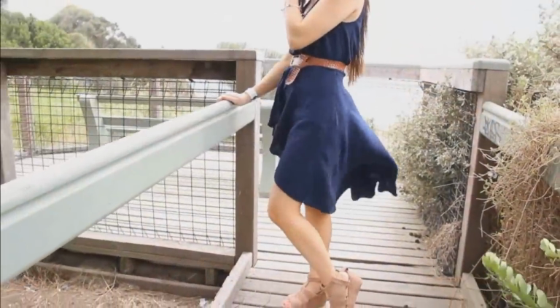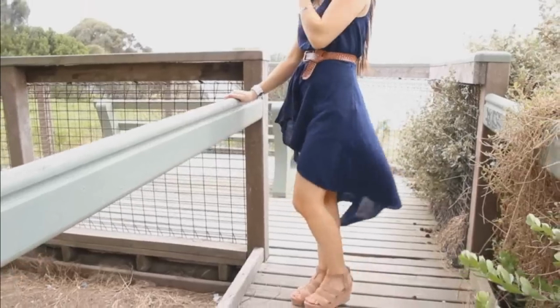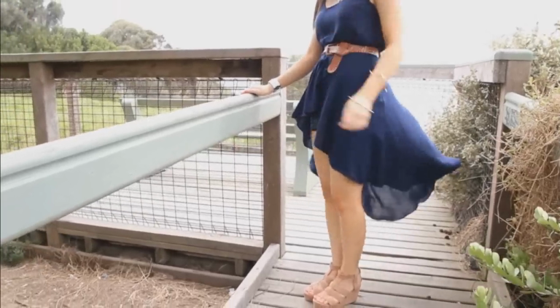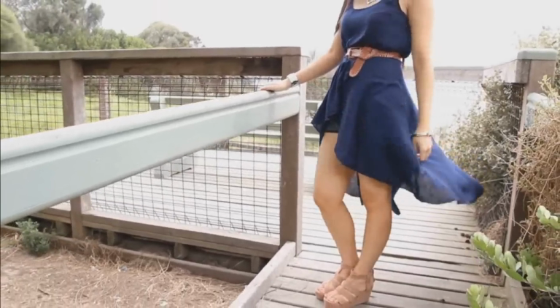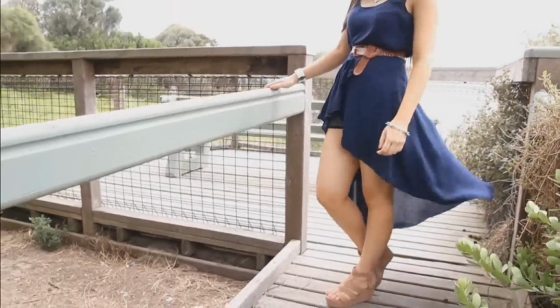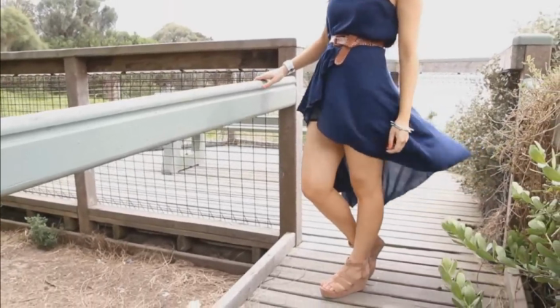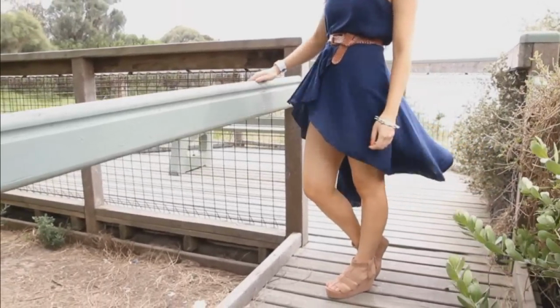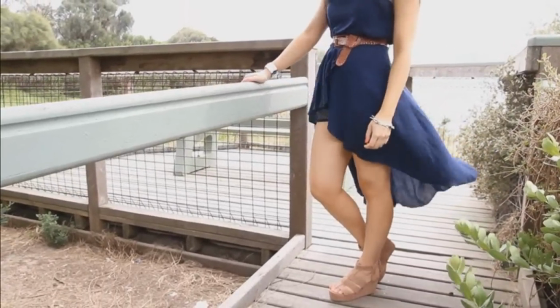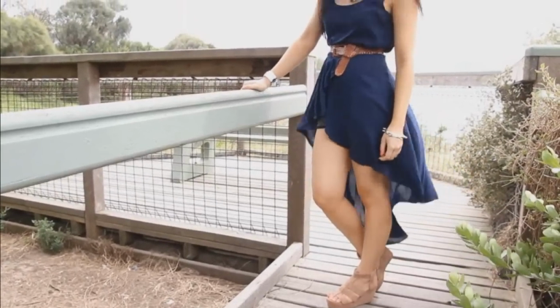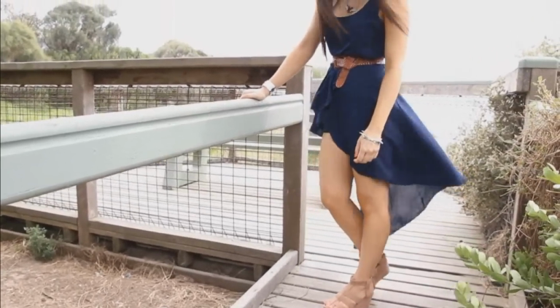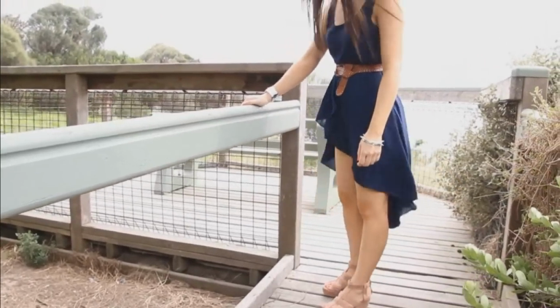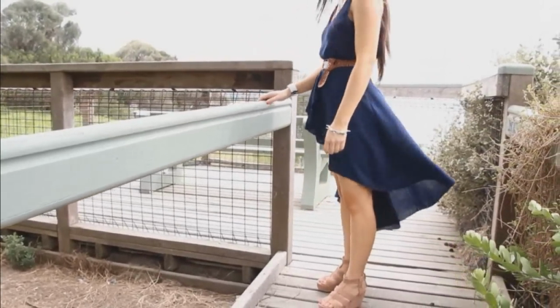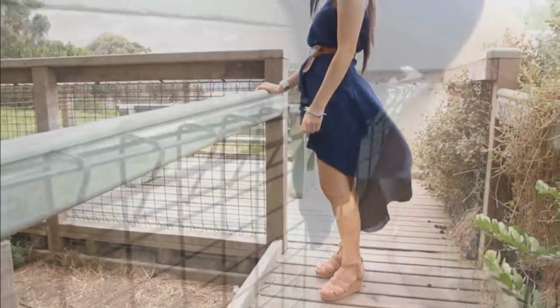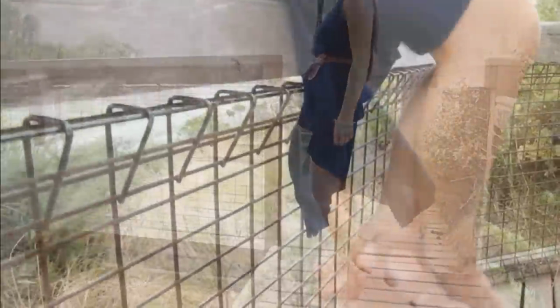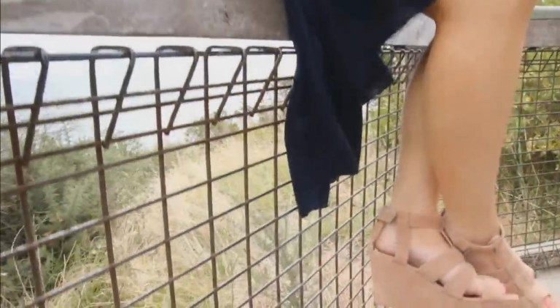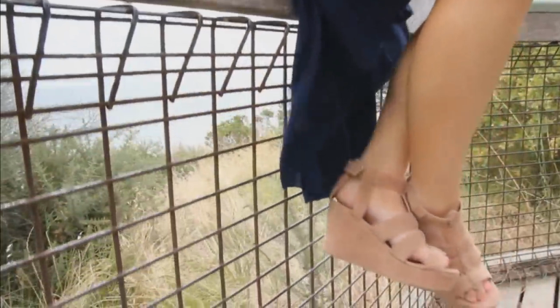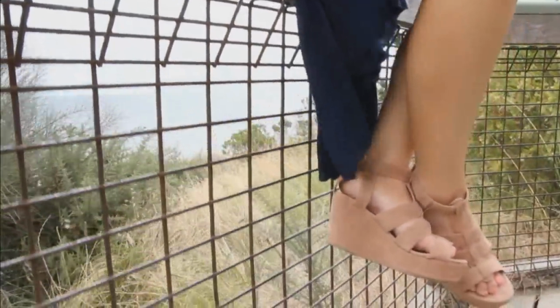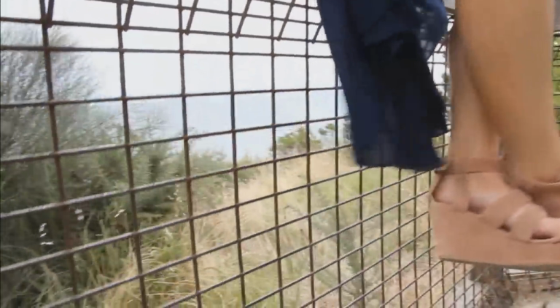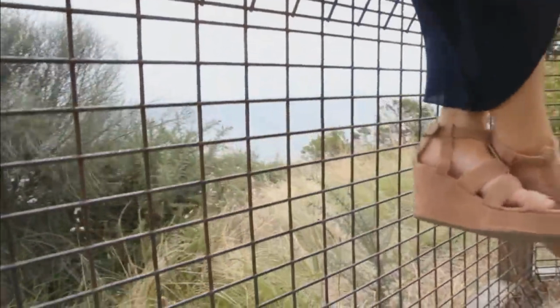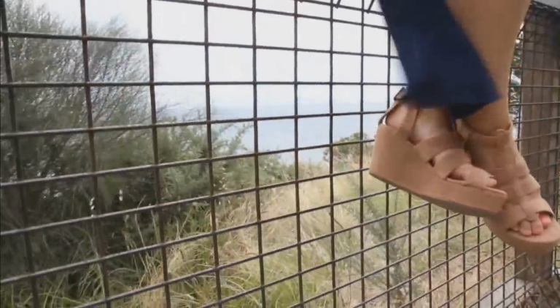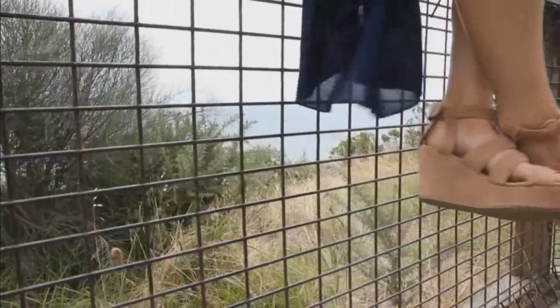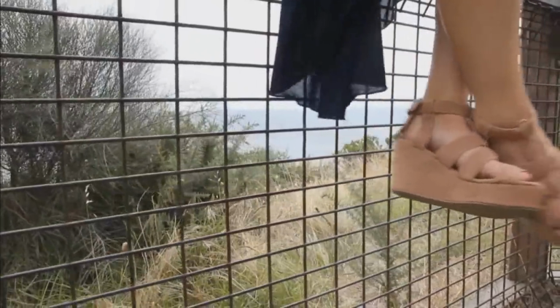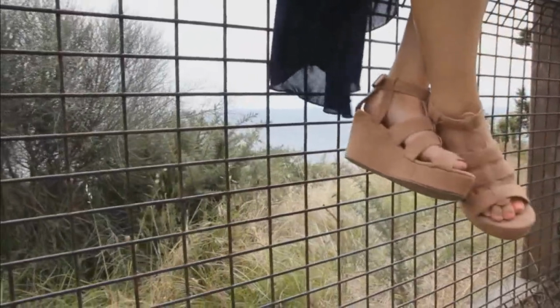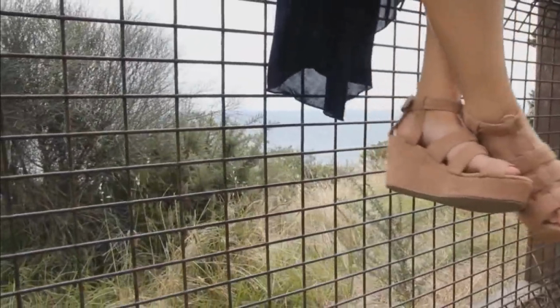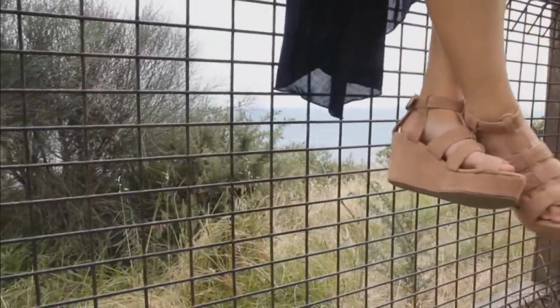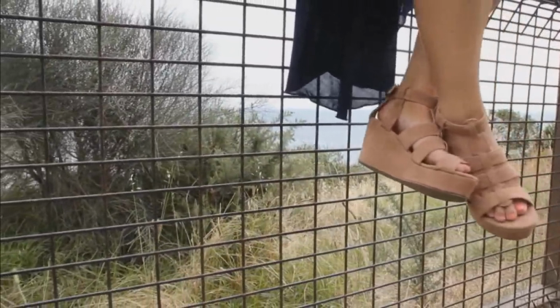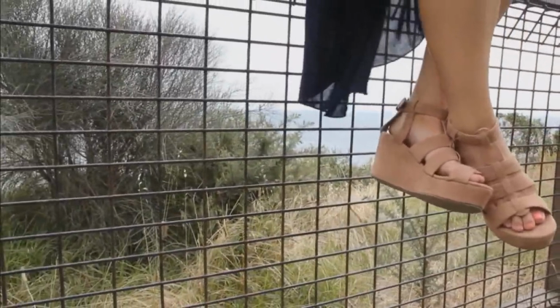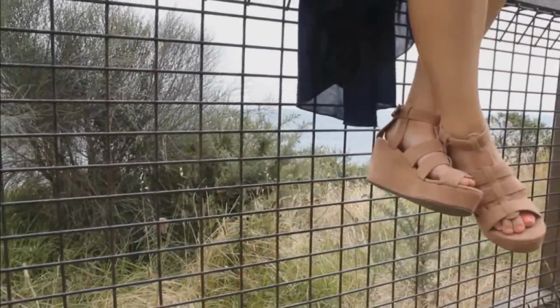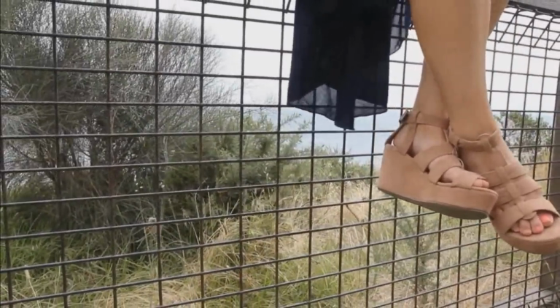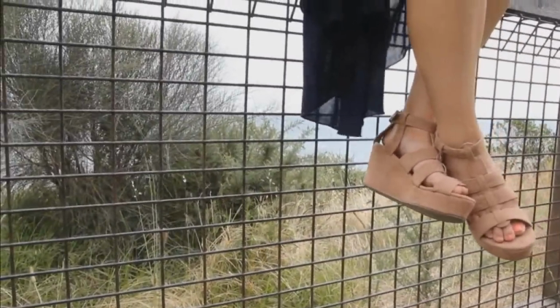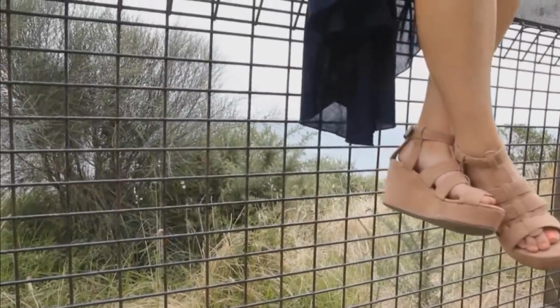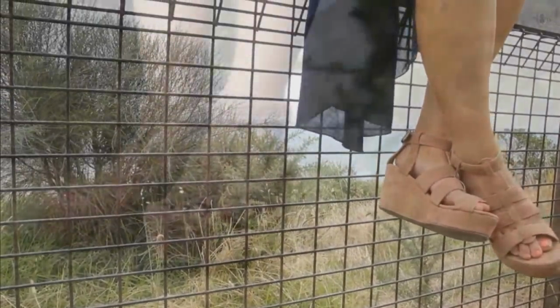Earthy tones such as browns, tan colours and cream colours go really well with blue. These nude wedges not only go perfectly with my navy blue dress, they blend in with my natural skin tone, hence elongating my legs.